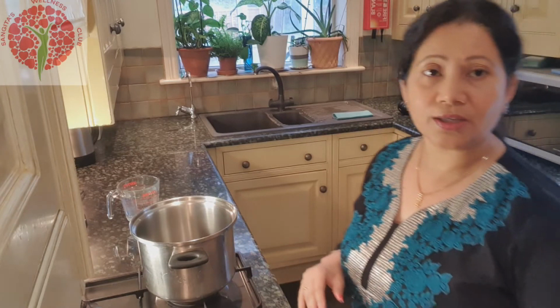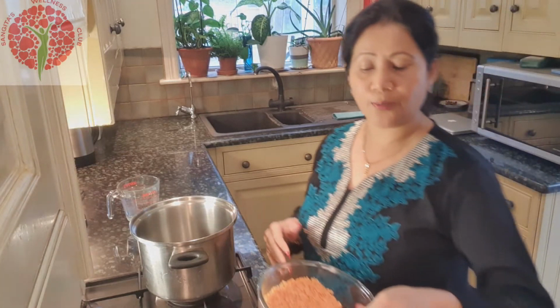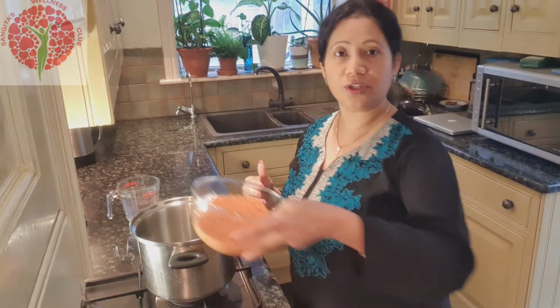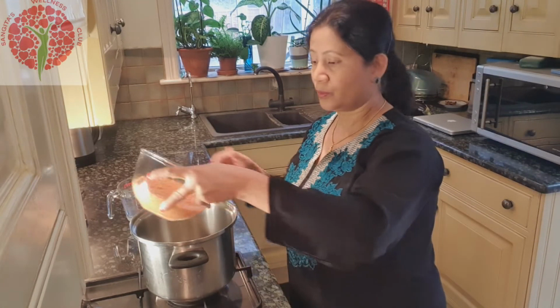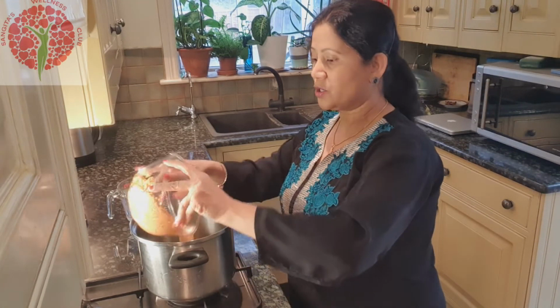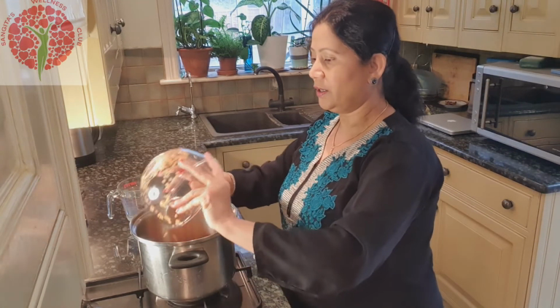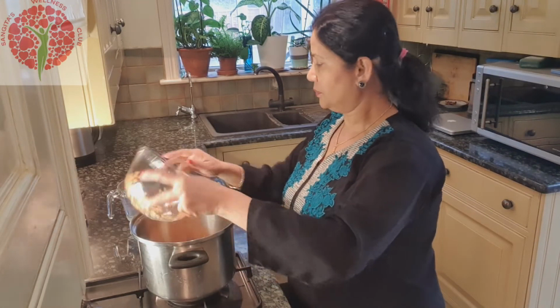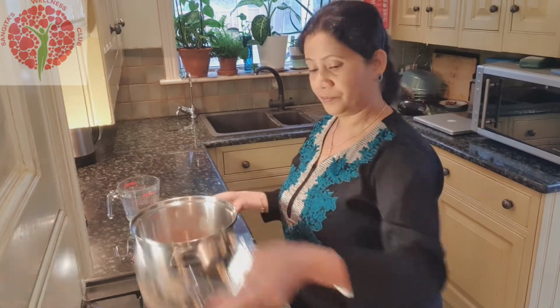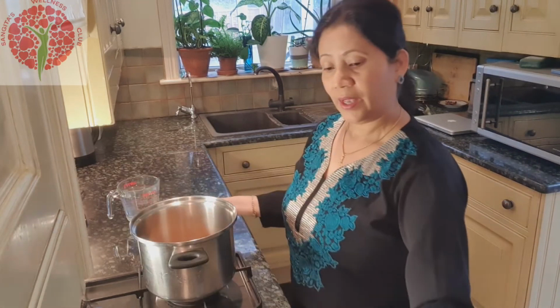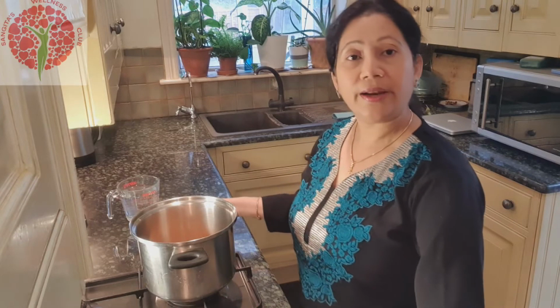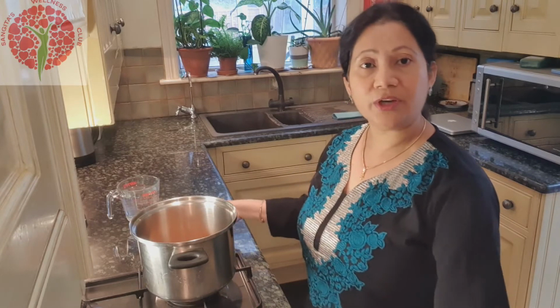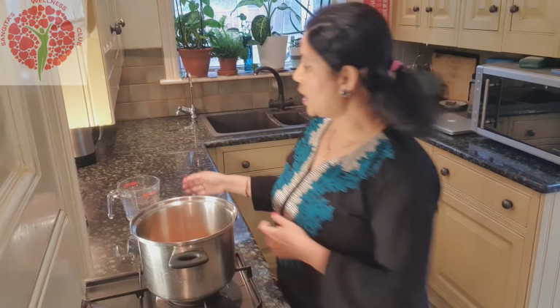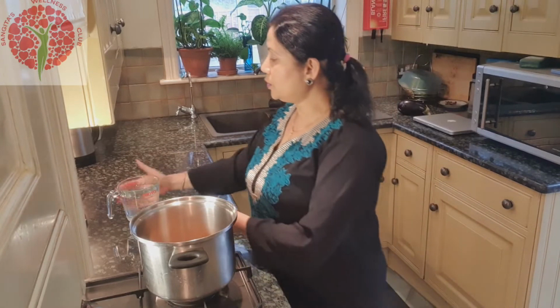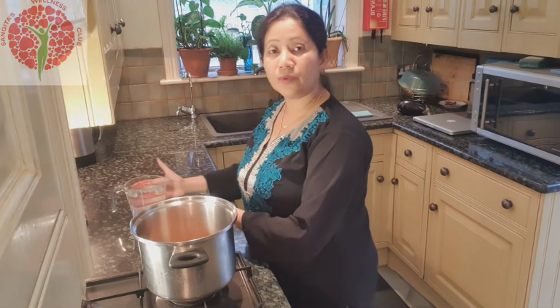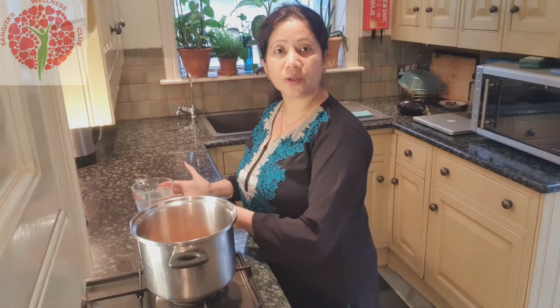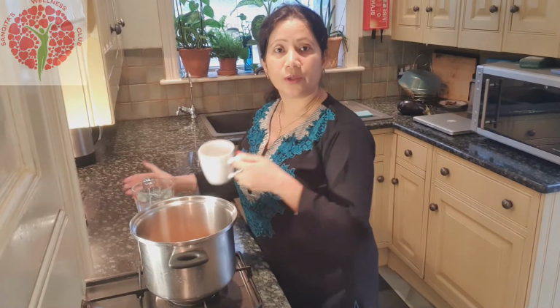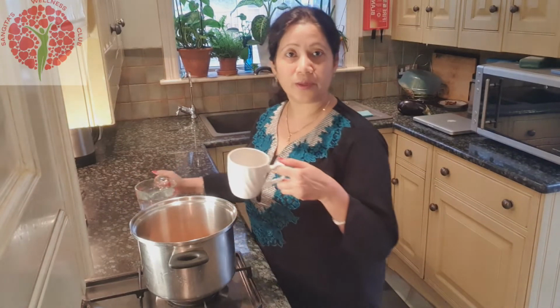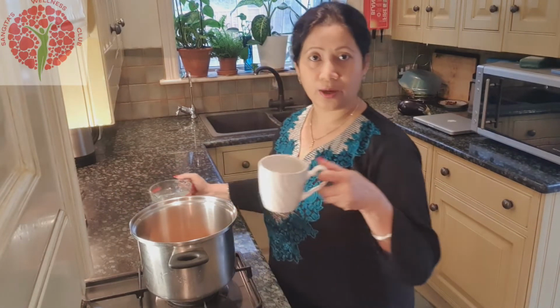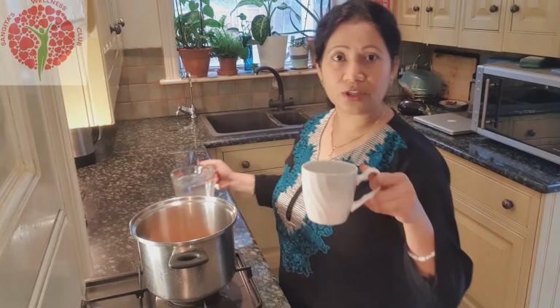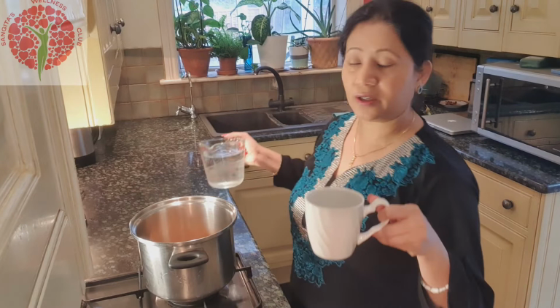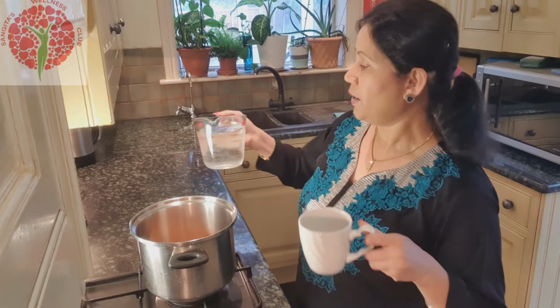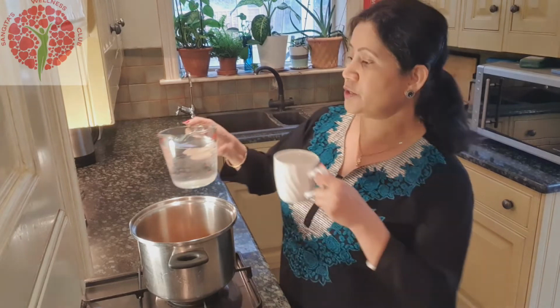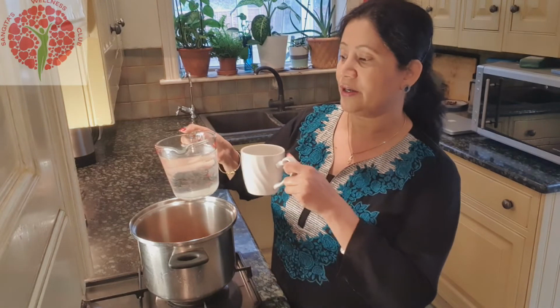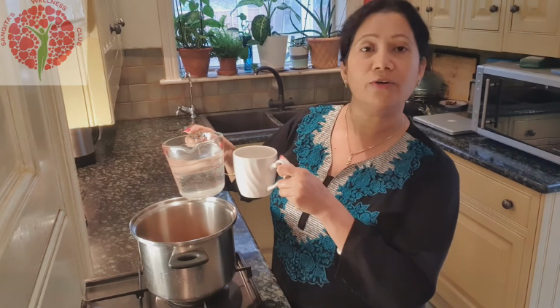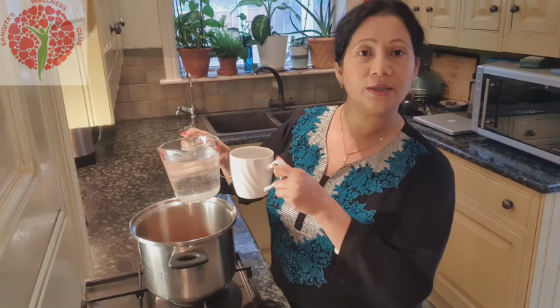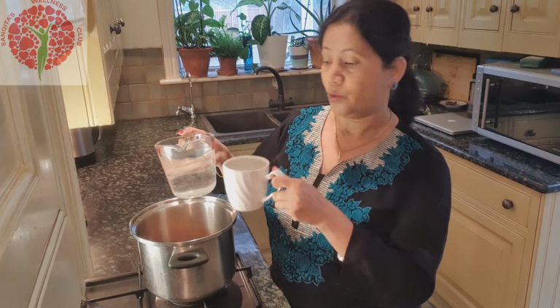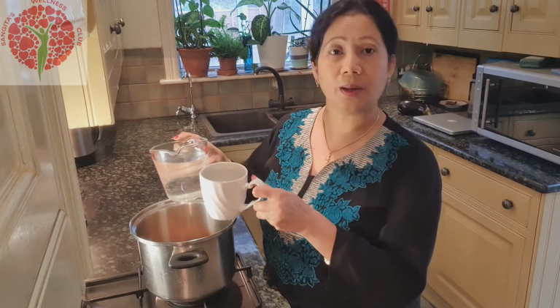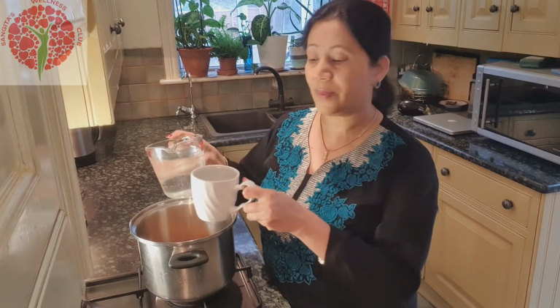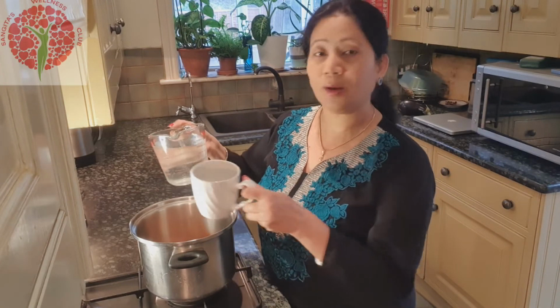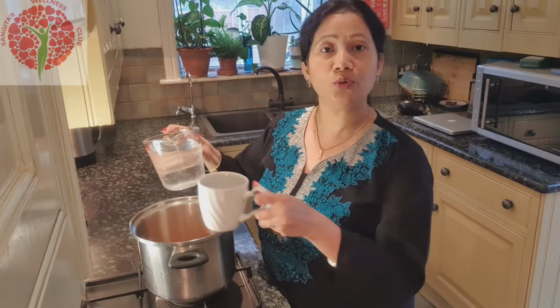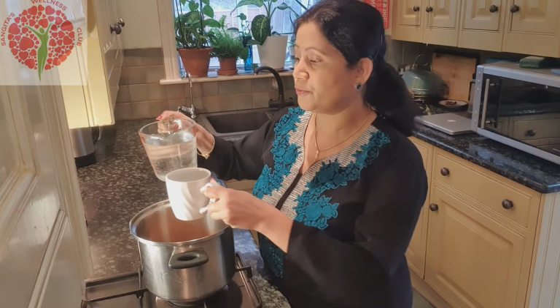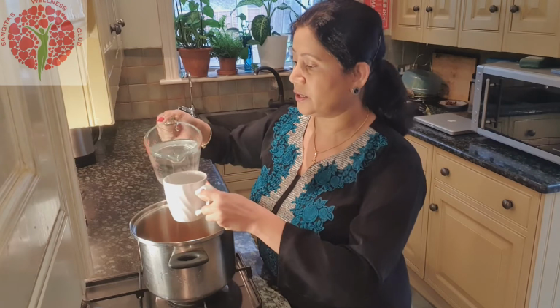So I'll pour this washed dal here. And as I mentioned, I'll use this measuring cup. Here is 500 ml of water, which is double the amount, so I'll pour two cups of water here.